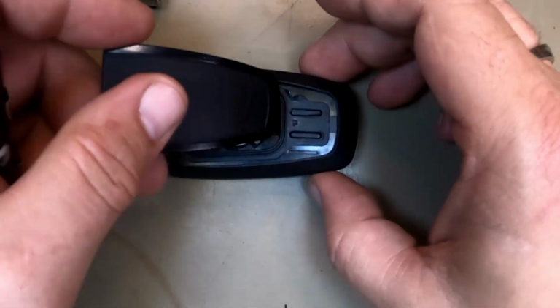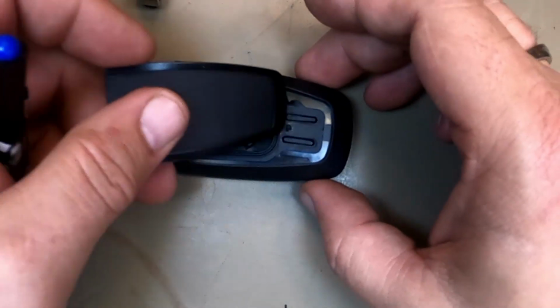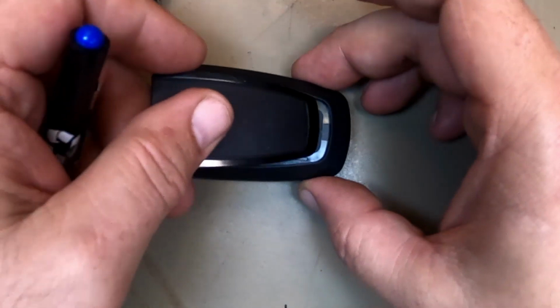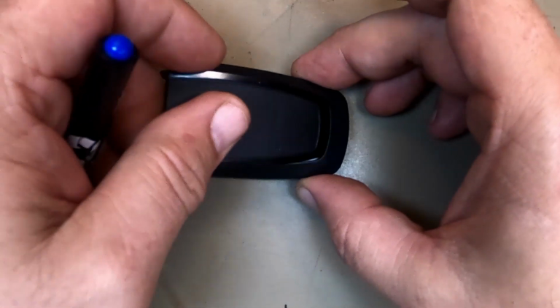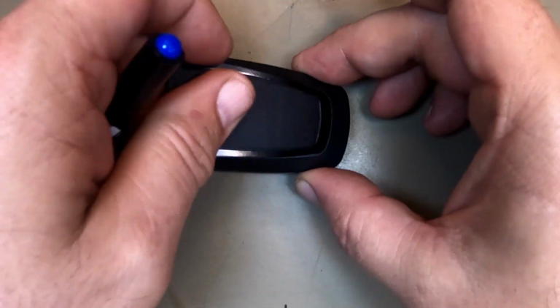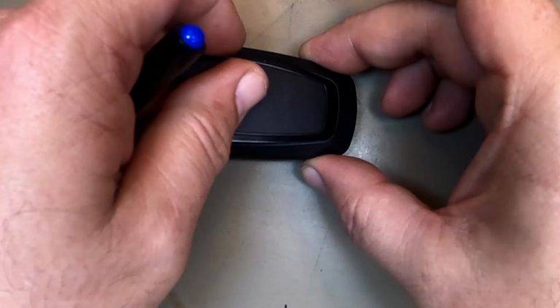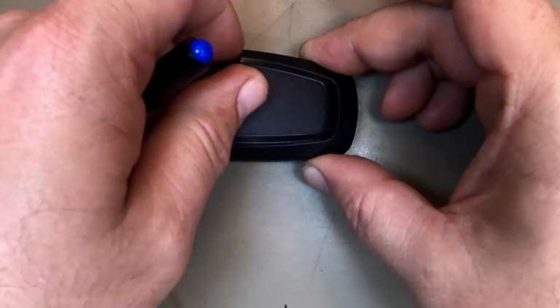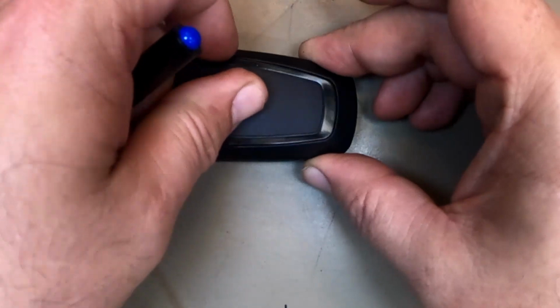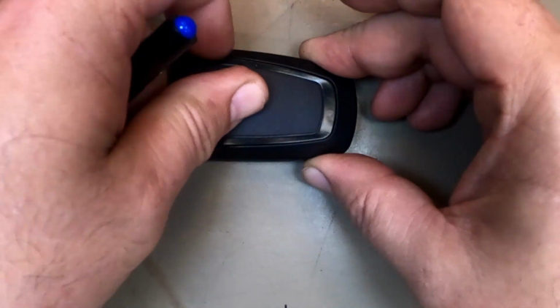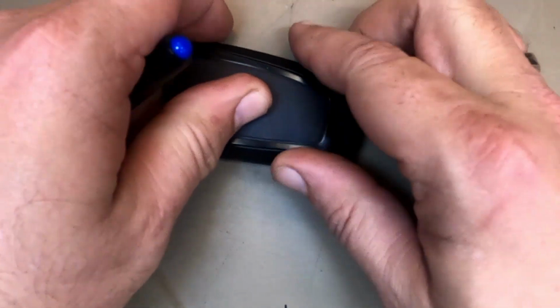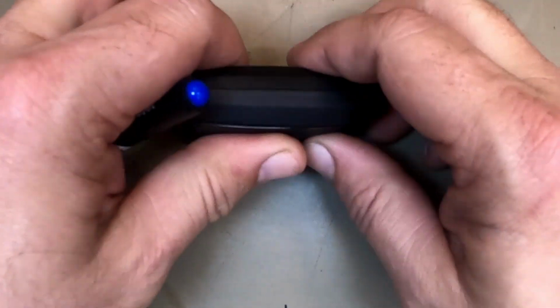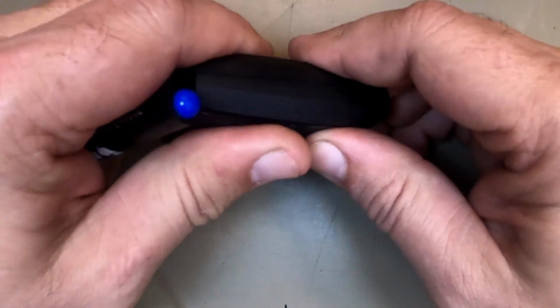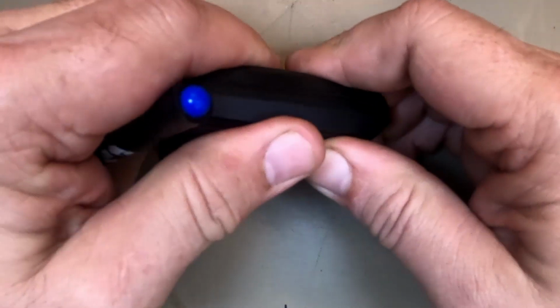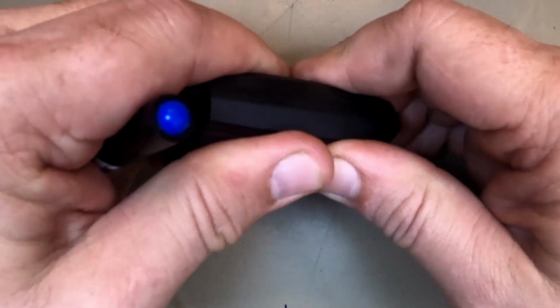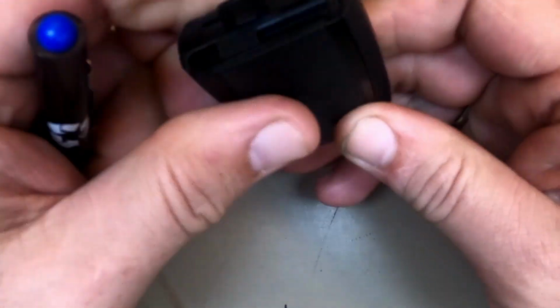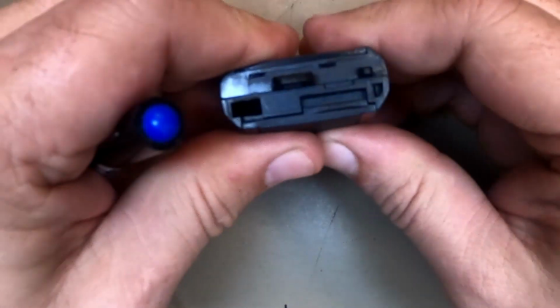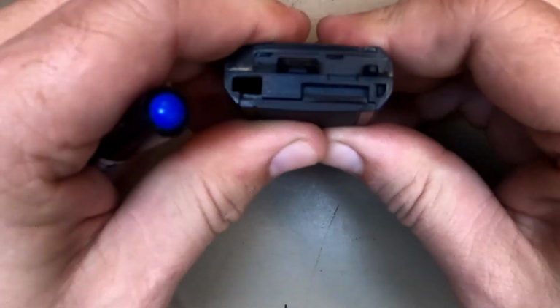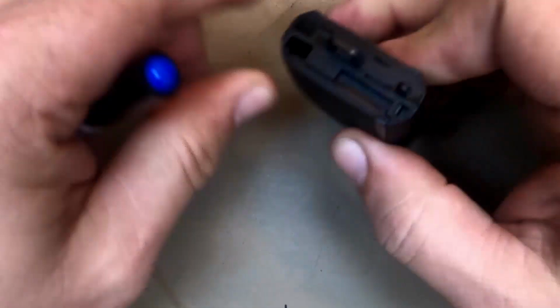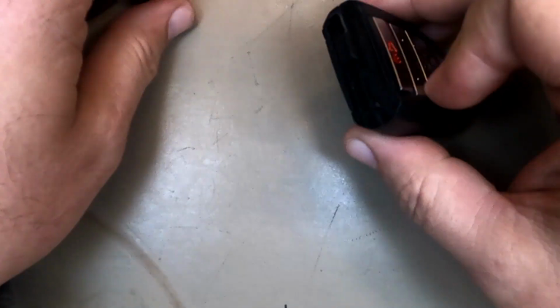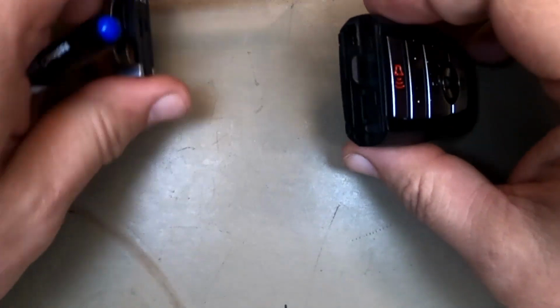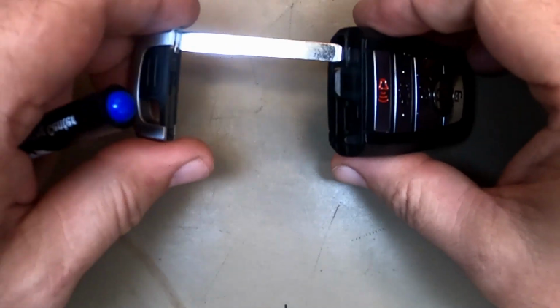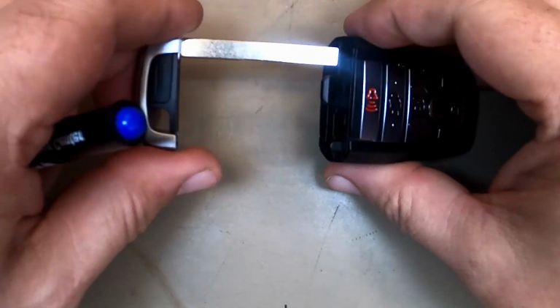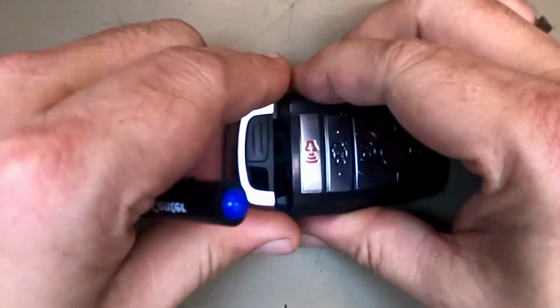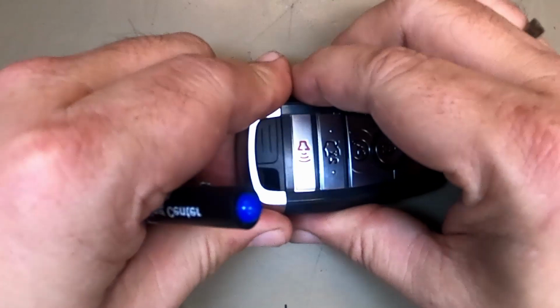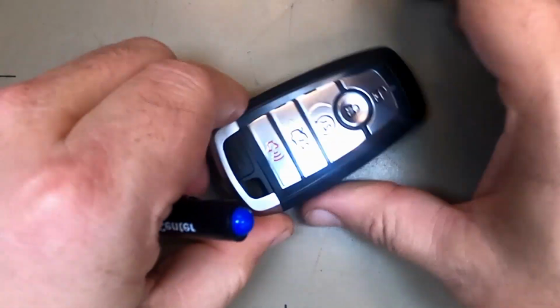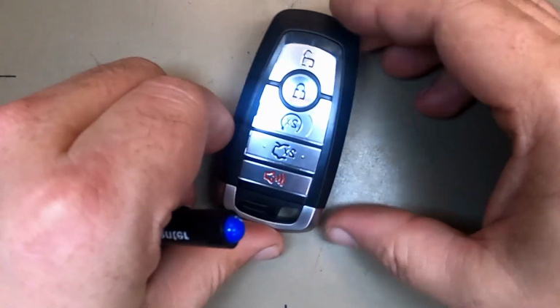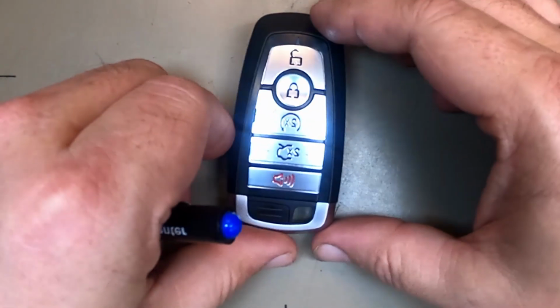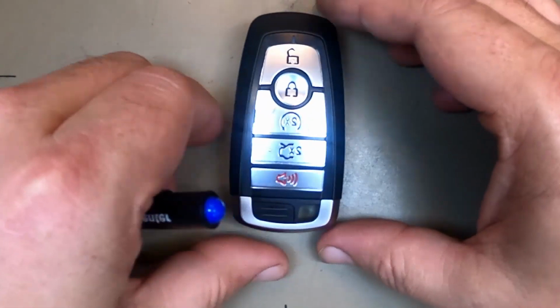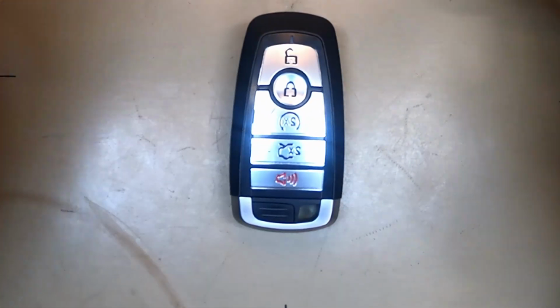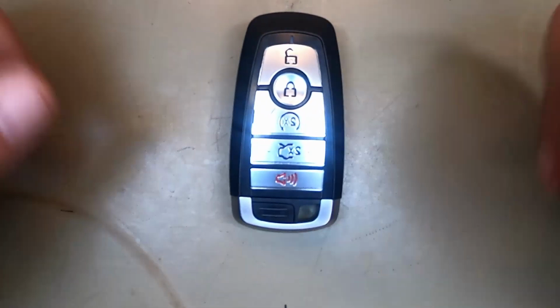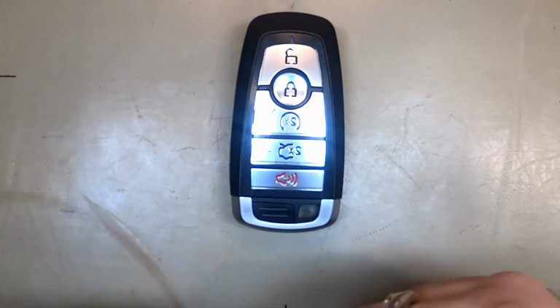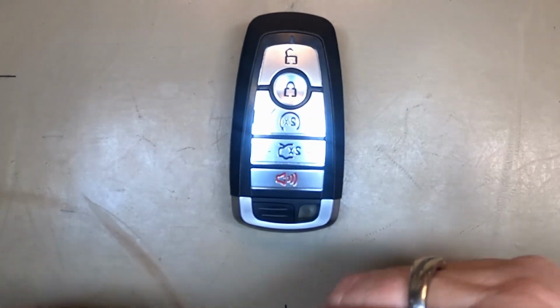If it does that, go ahead and put the back cover on, snap it into place, put your emergency blade back in, and there you go — you've changed the battery.